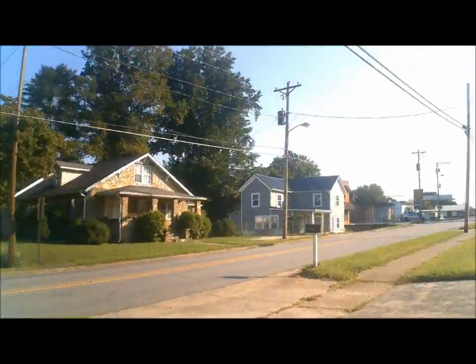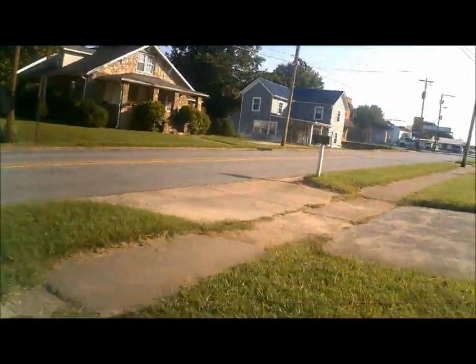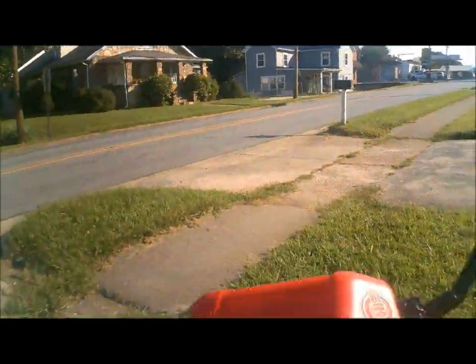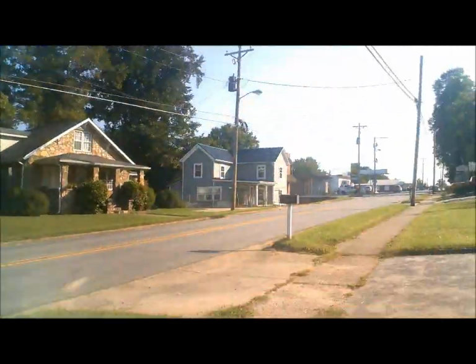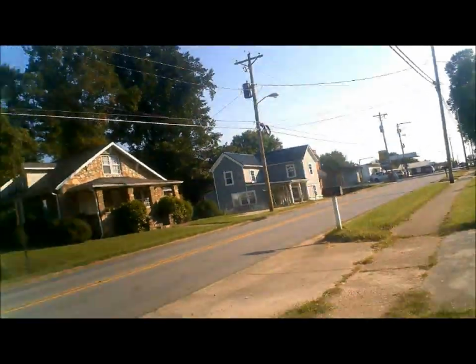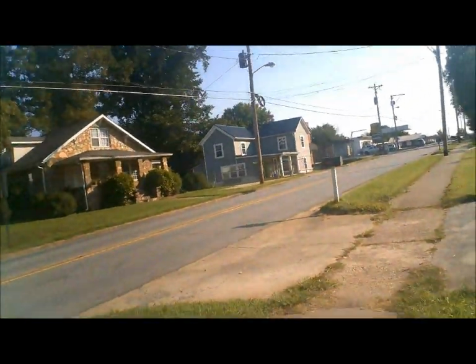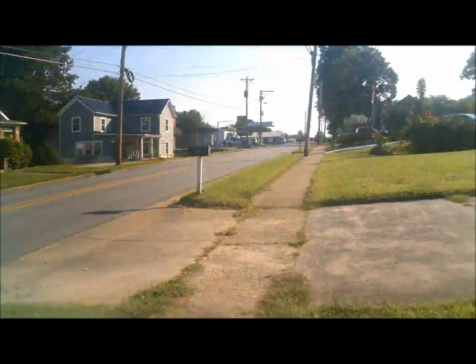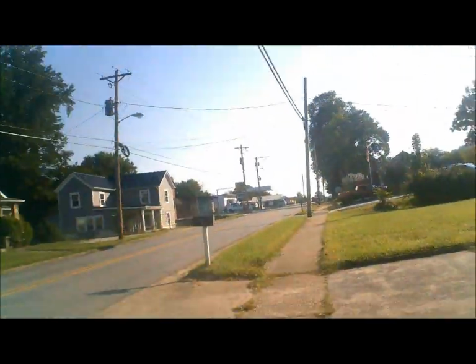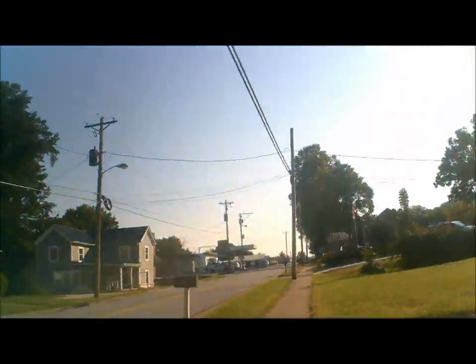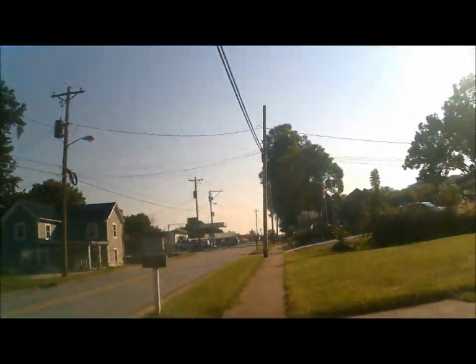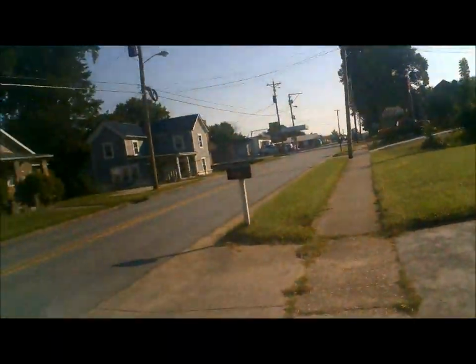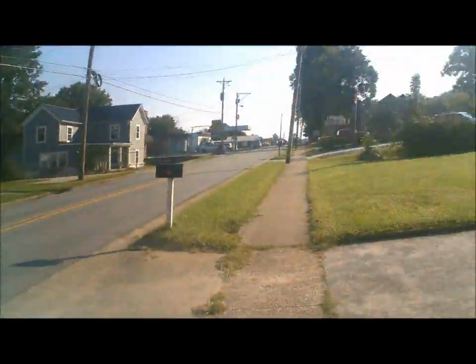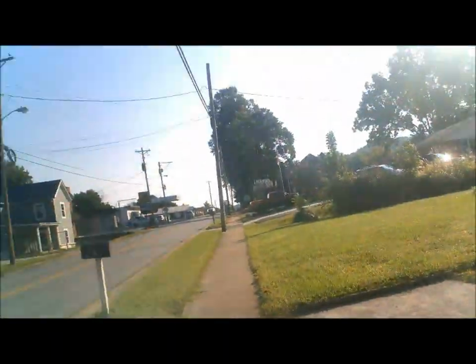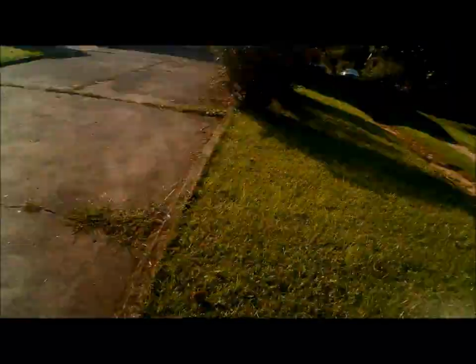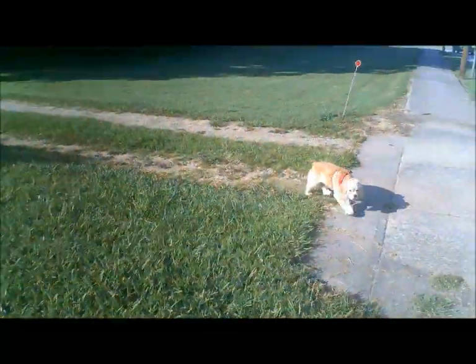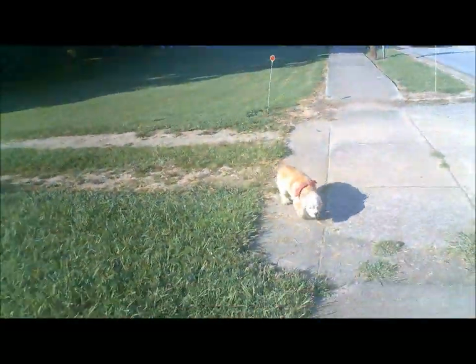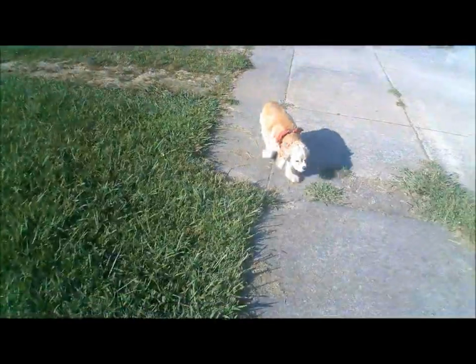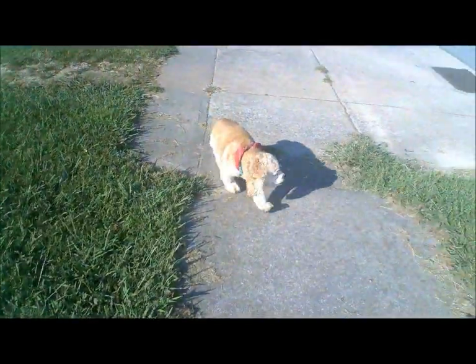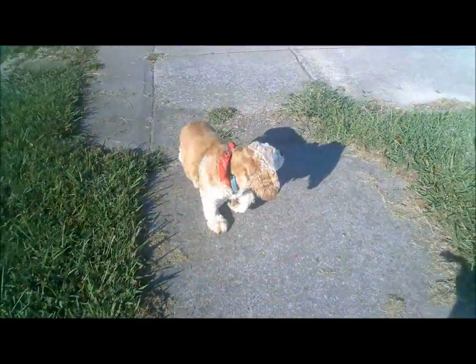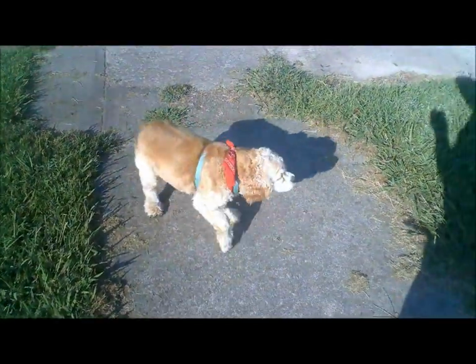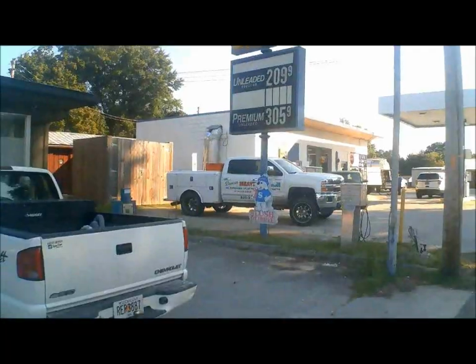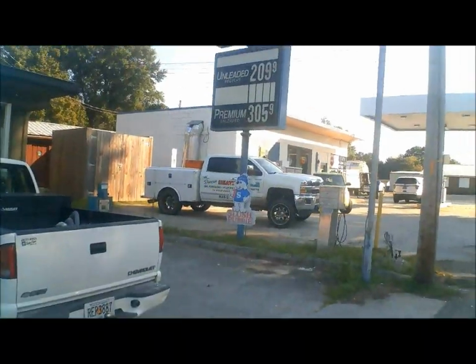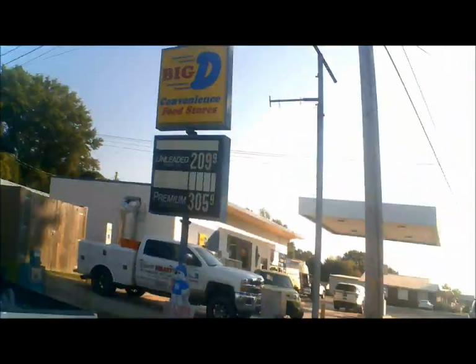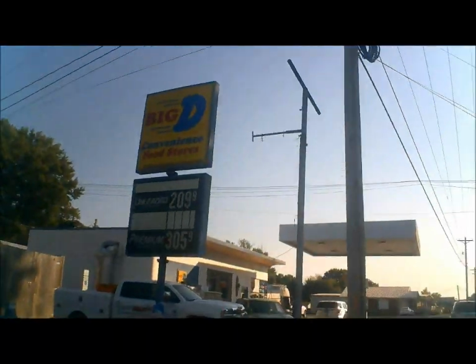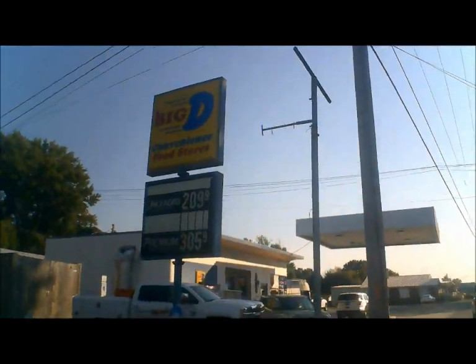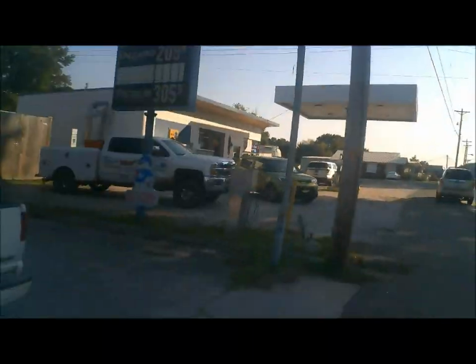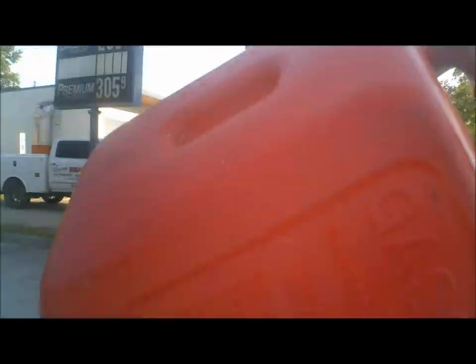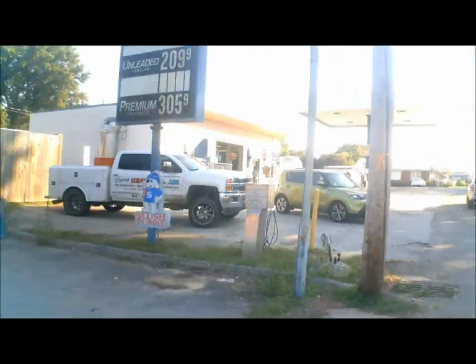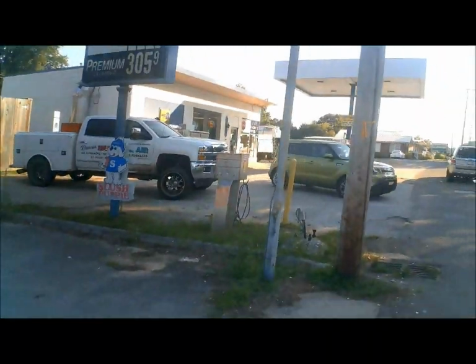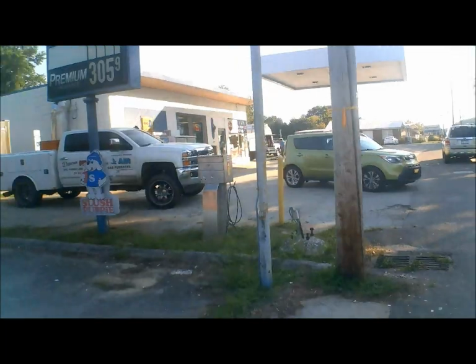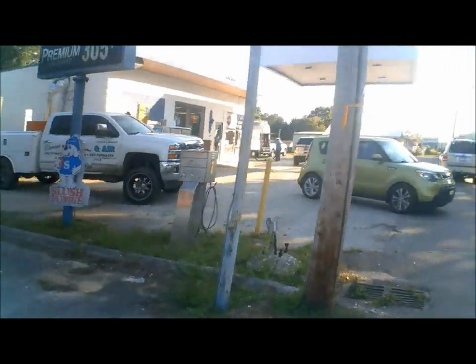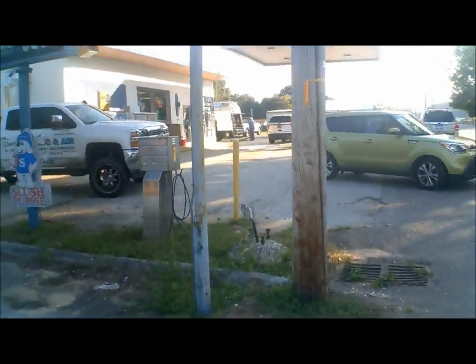I'm going to go walk over to the gas station and get gas for the lawnmower — I ran out of gas. The neighbor's dog is following me, so I'm going to take it back home. I'm going to go to Big D convenience store for gas. Let's go get gas.